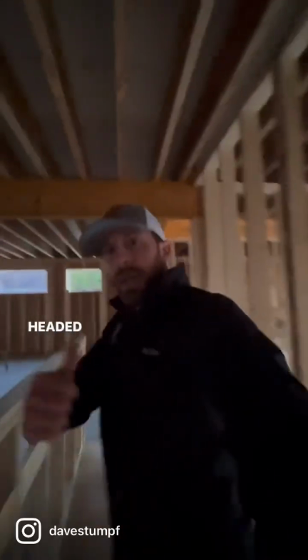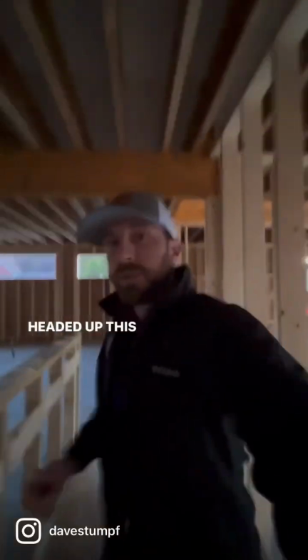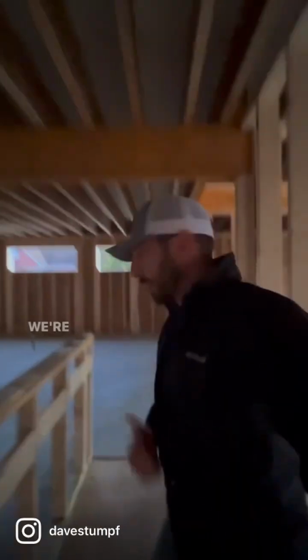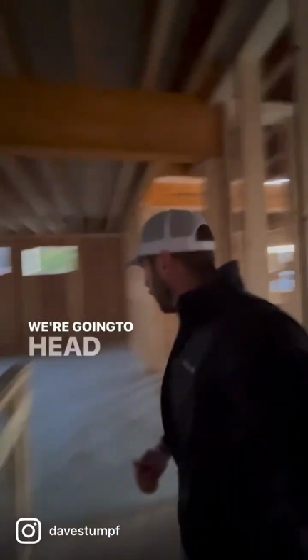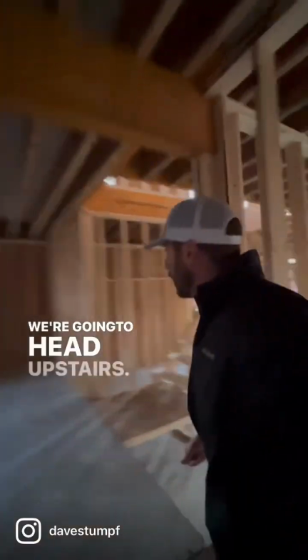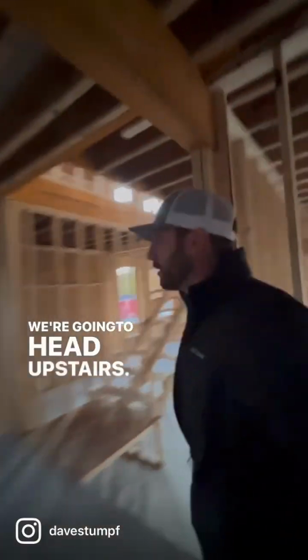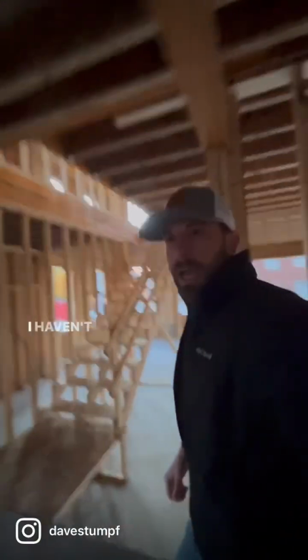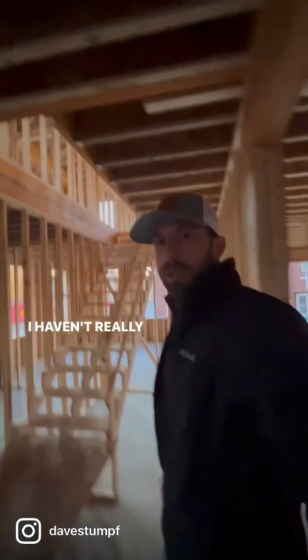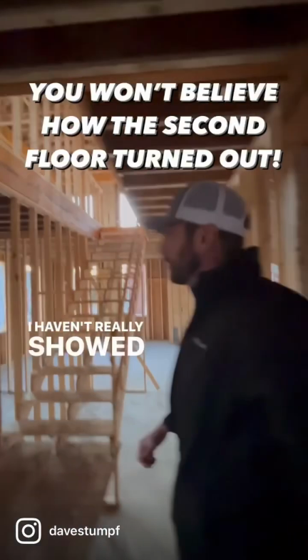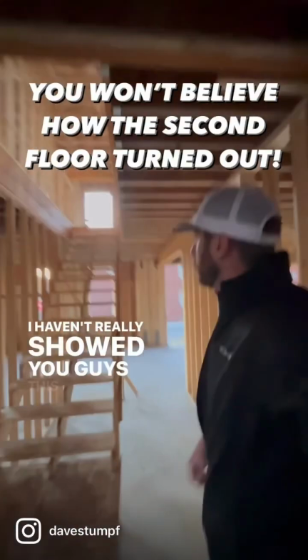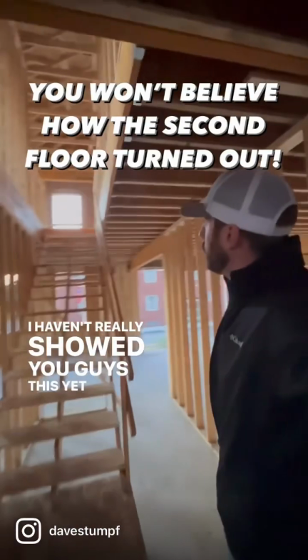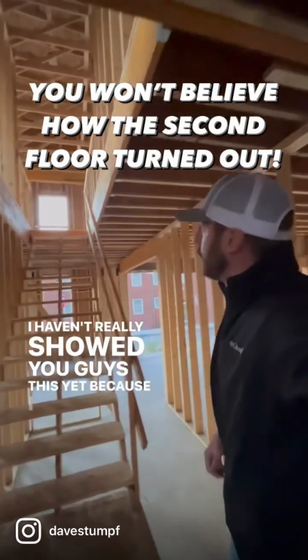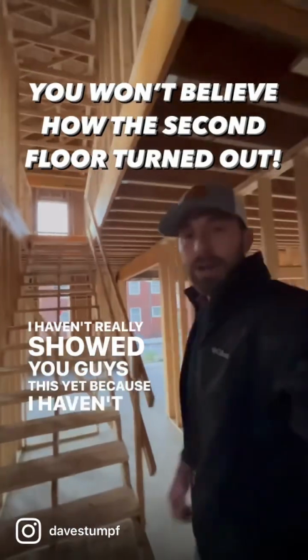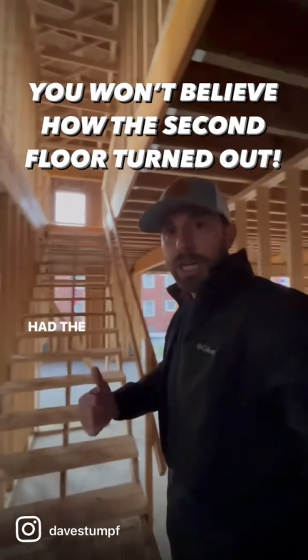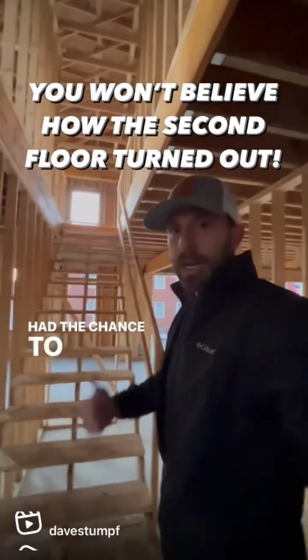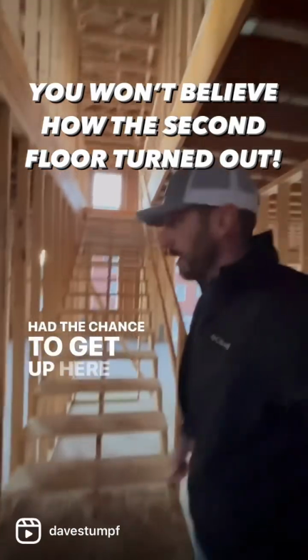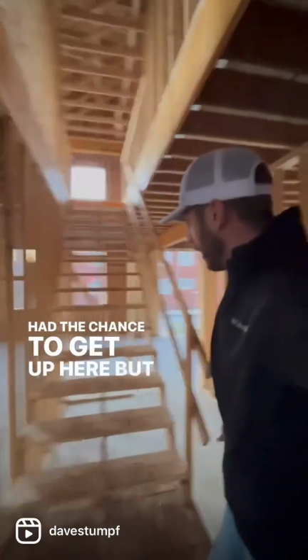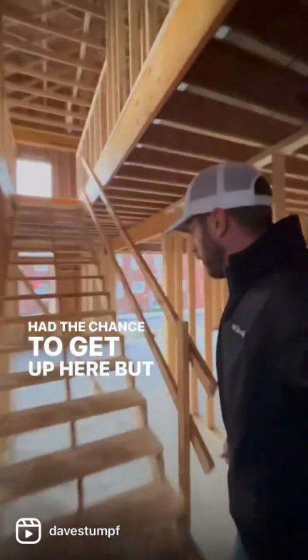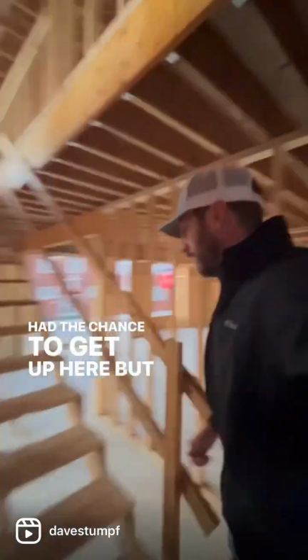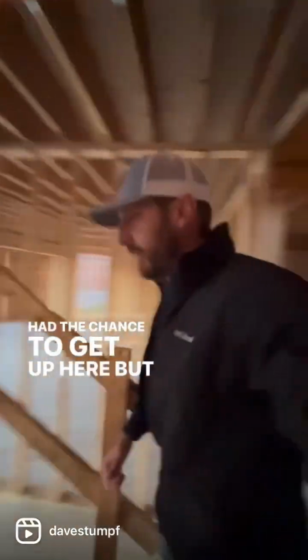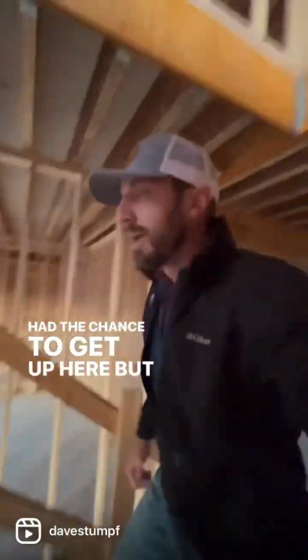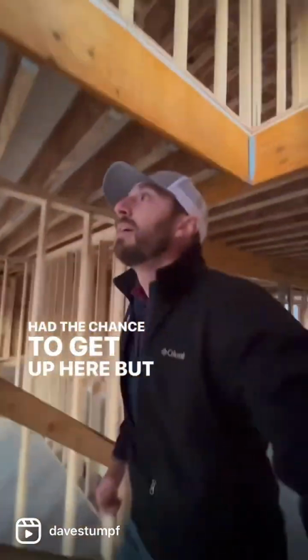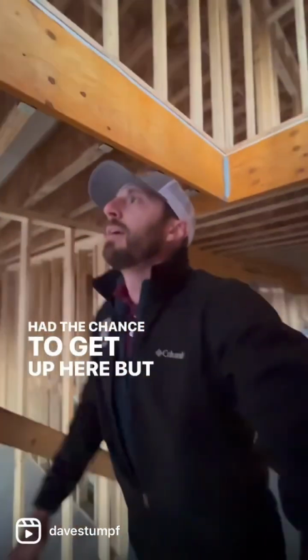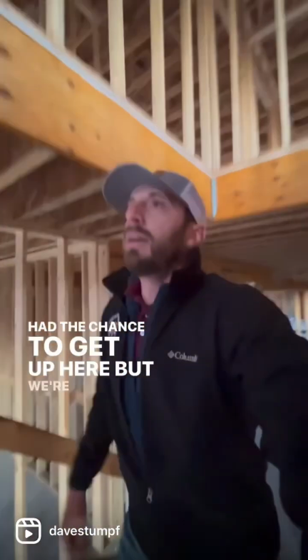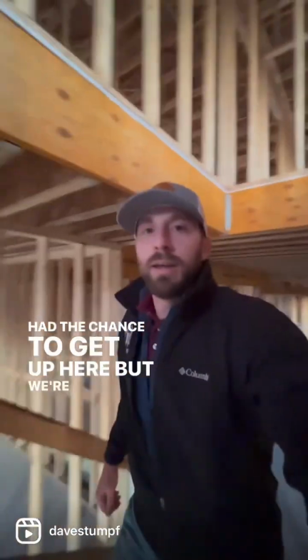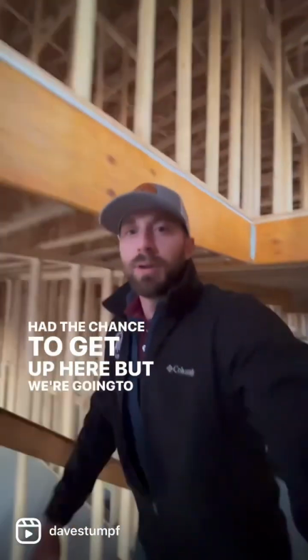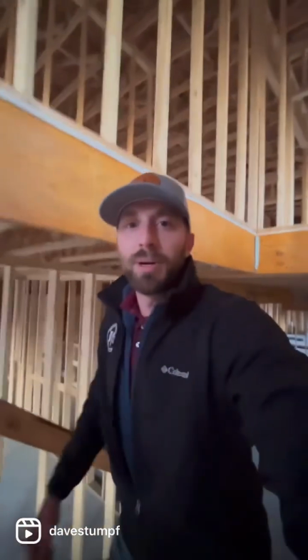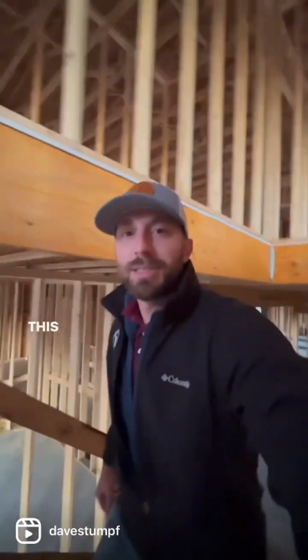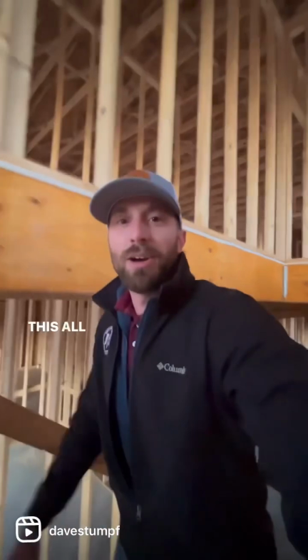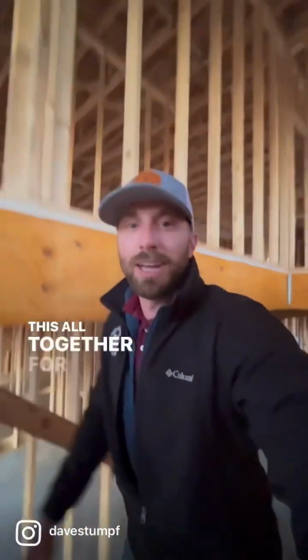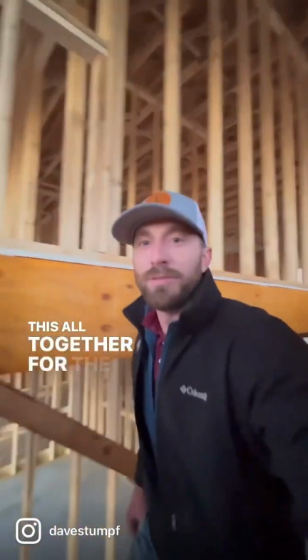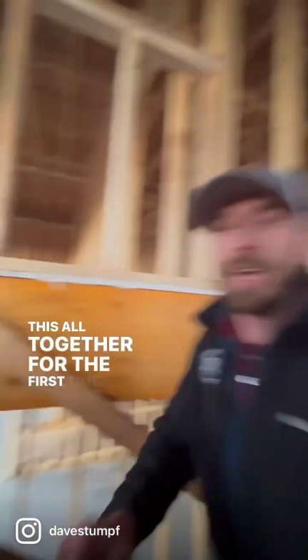Headed up this way, we're gonna head upstairs. I haven't really showed you guys this yet because I haven't had the chance to get up here, but we're gonna experience this all together for the first time.